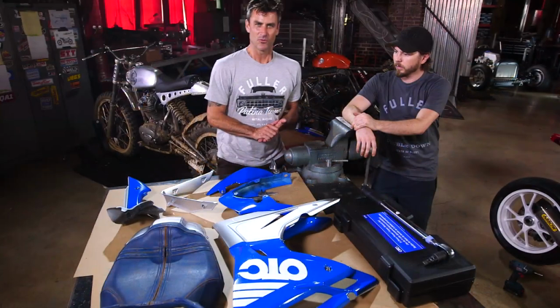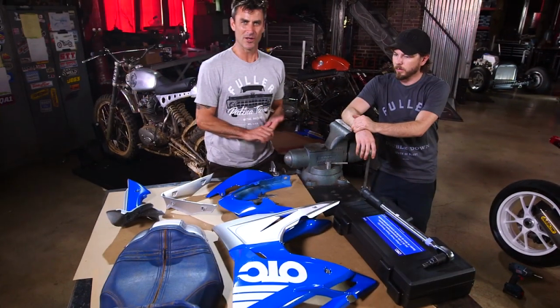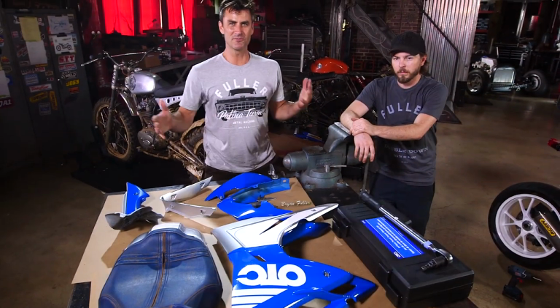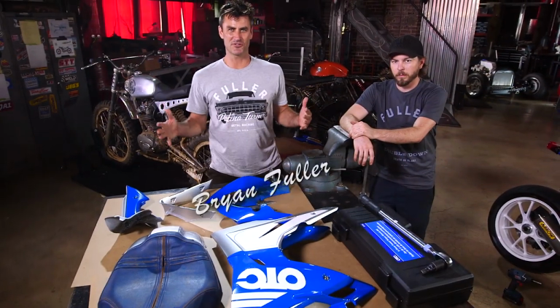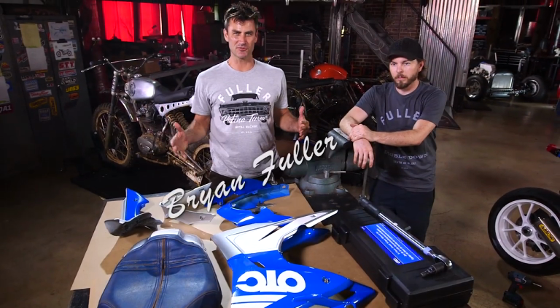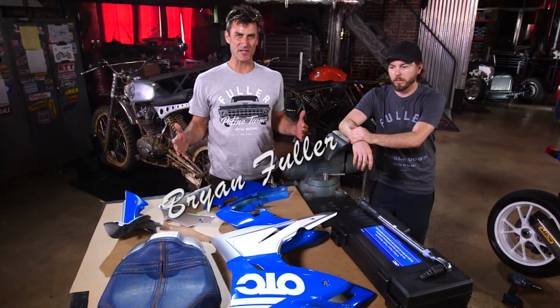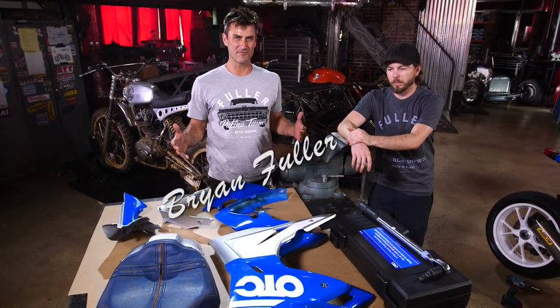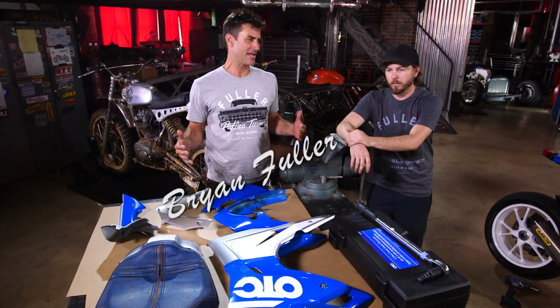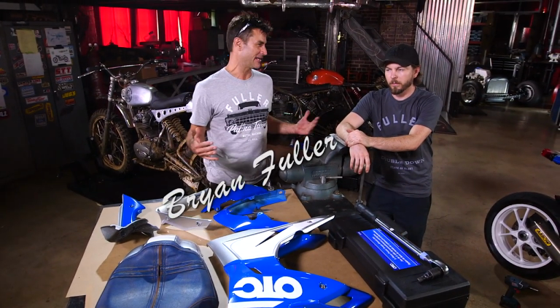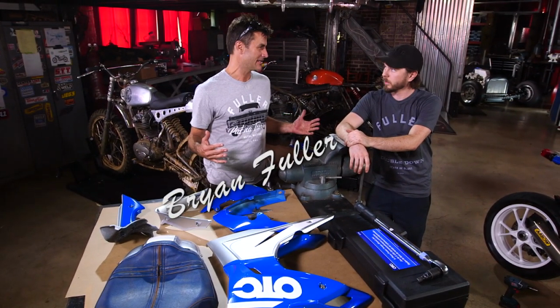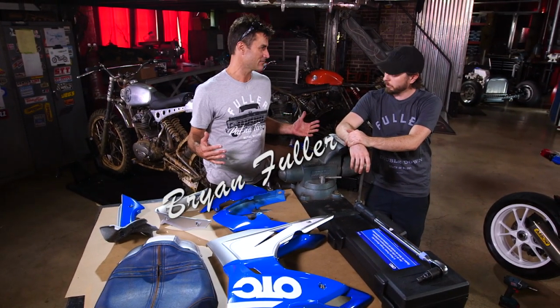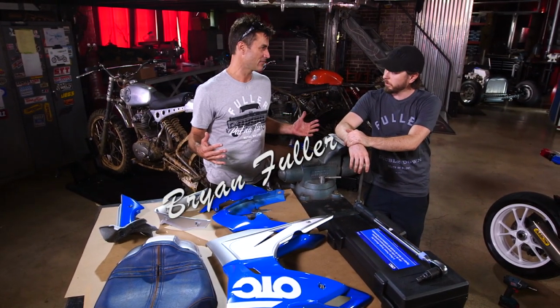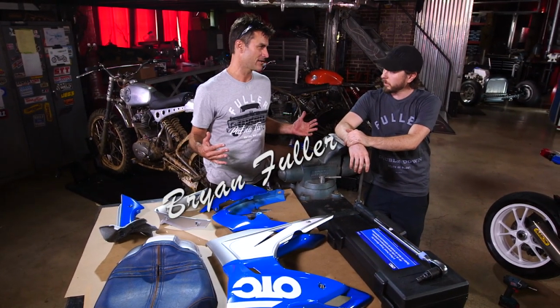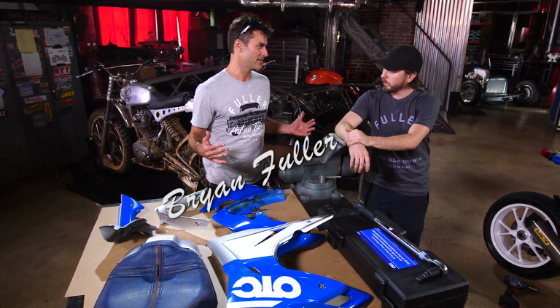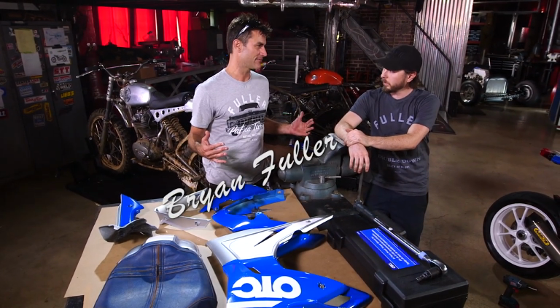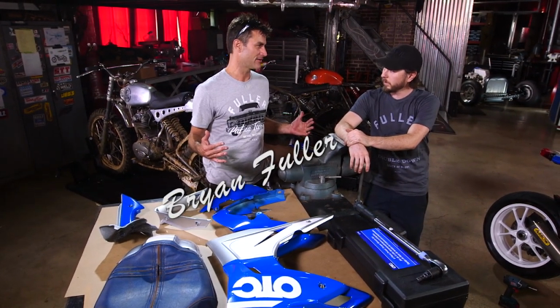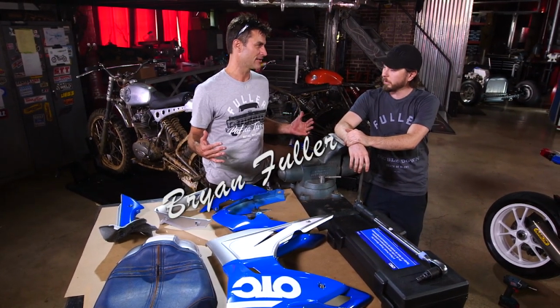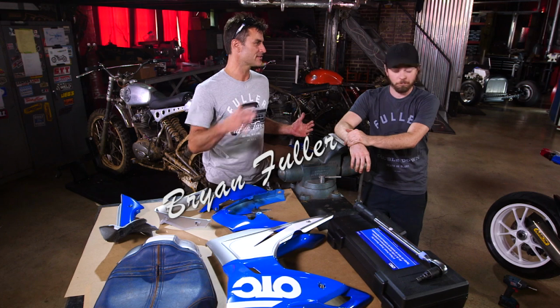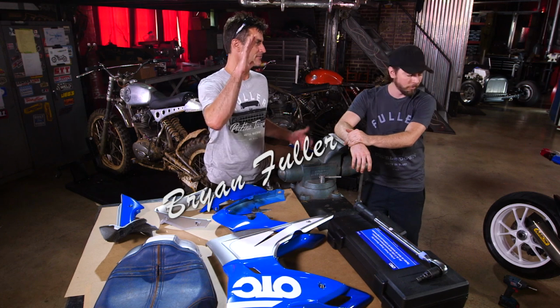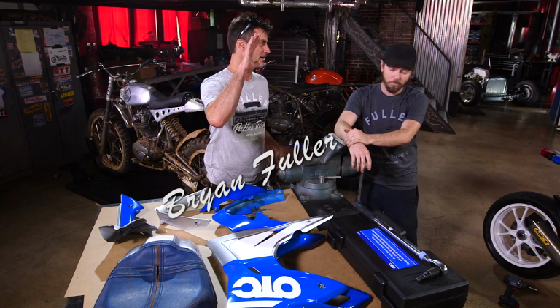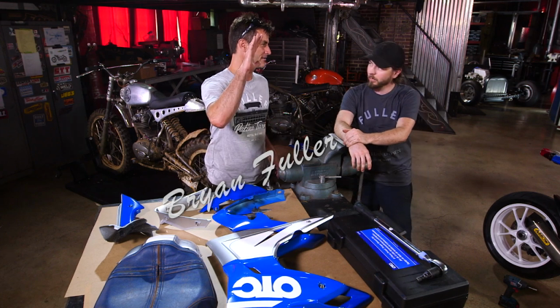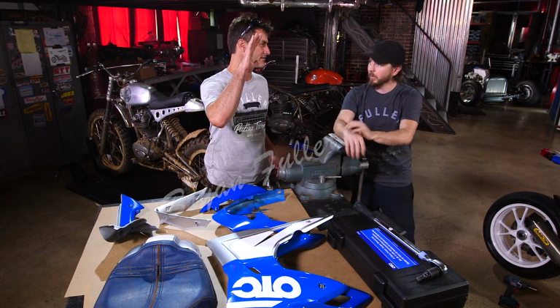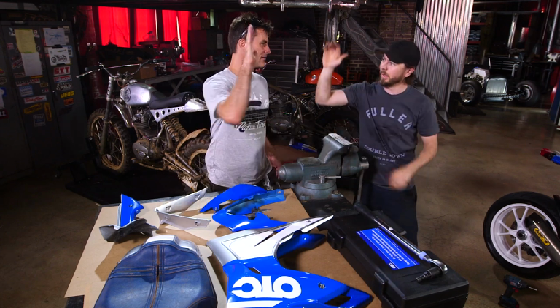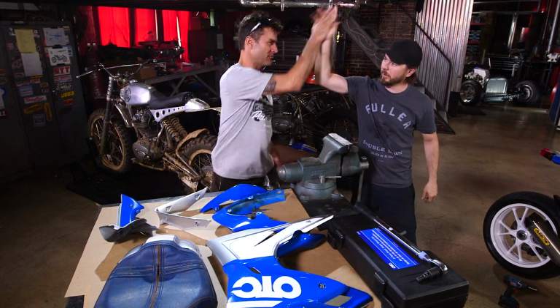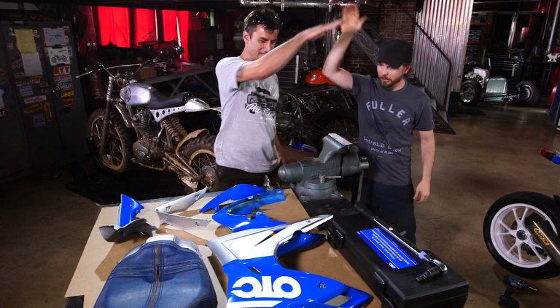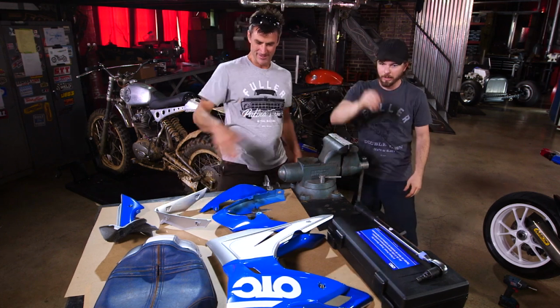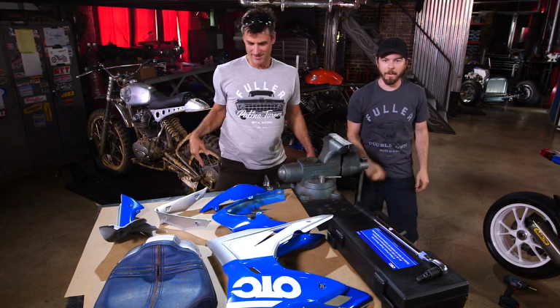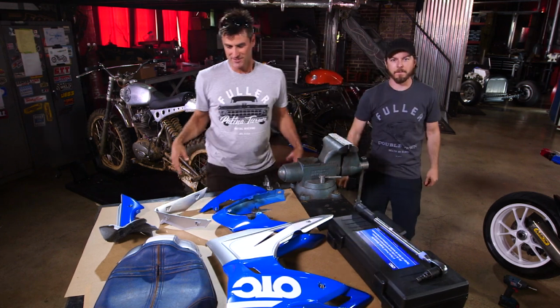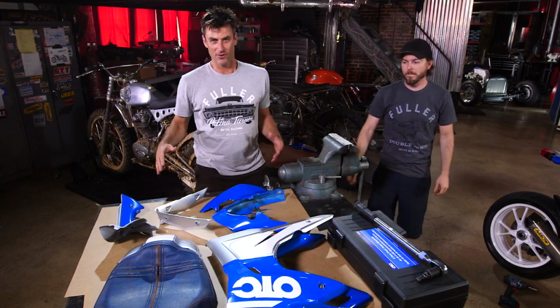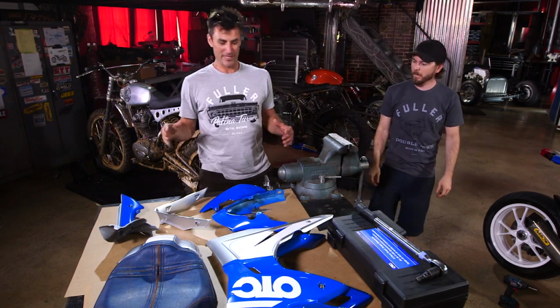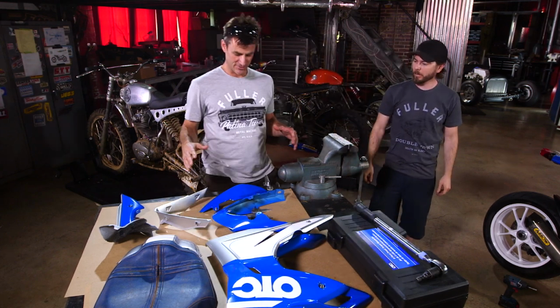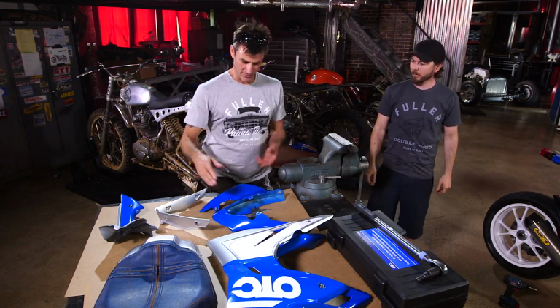Welcome to the triple speed finale. We've only got a minute and a half, Brian, and then it's time to ride. Are you ready? So we got to get to work.